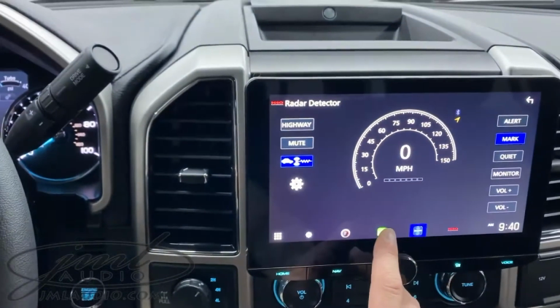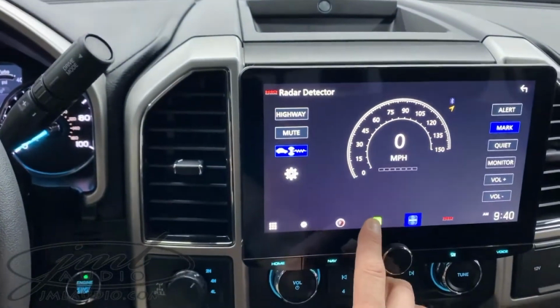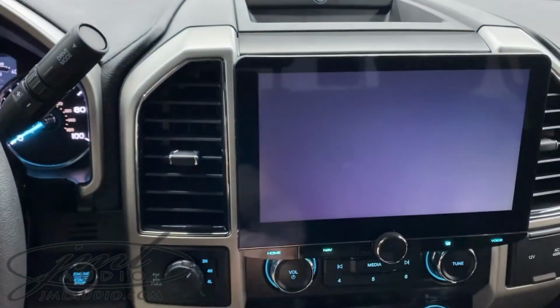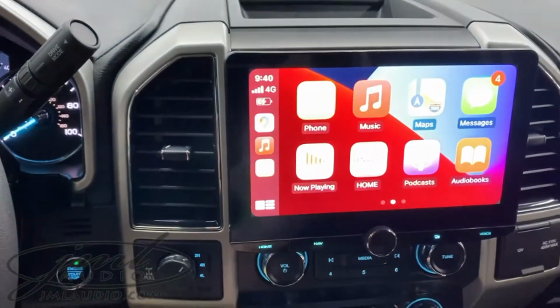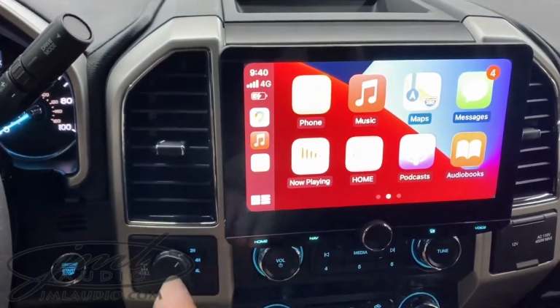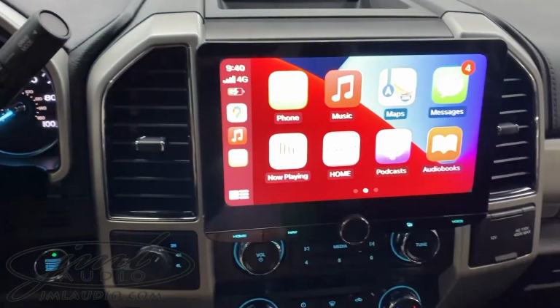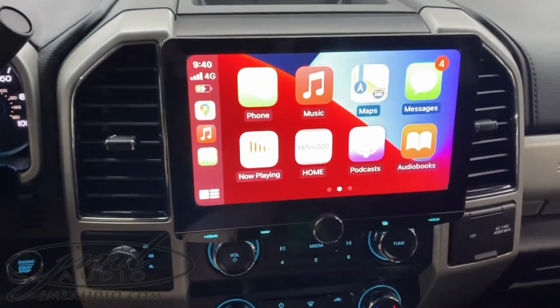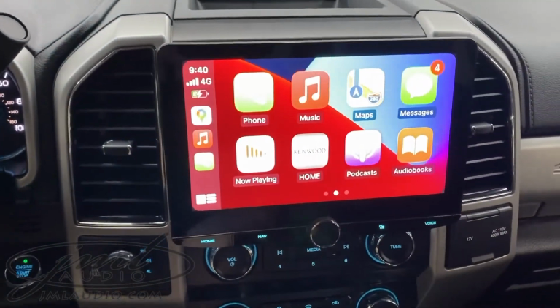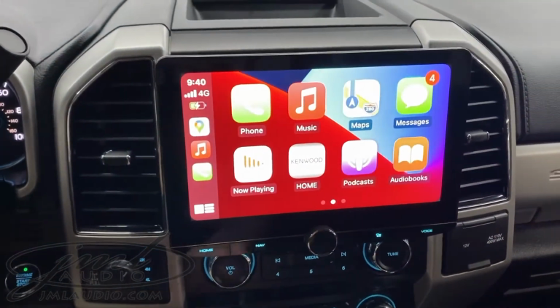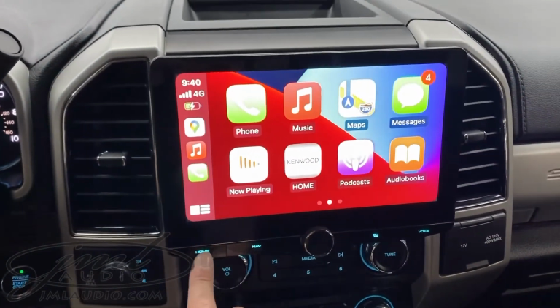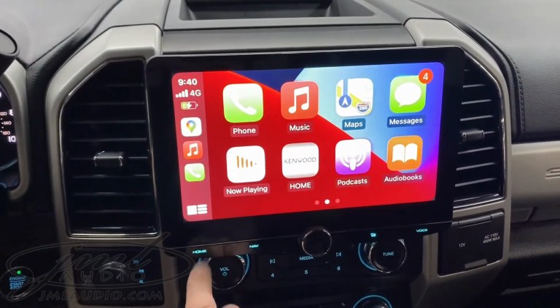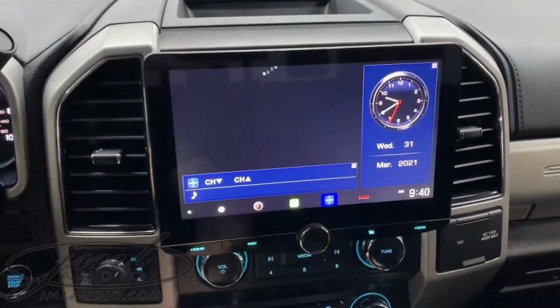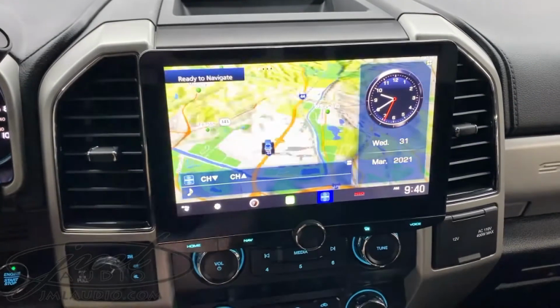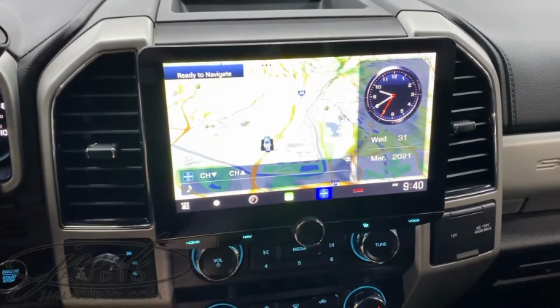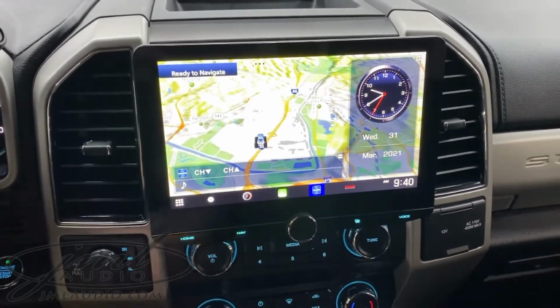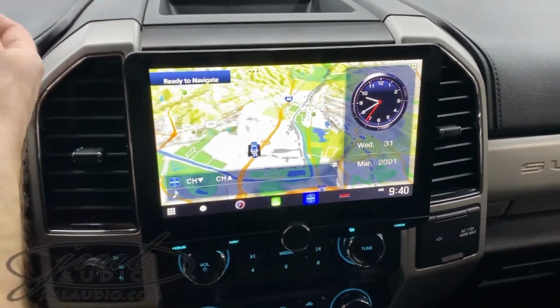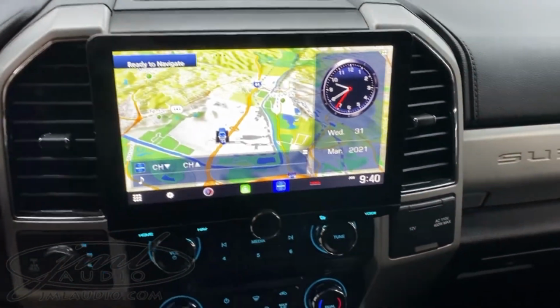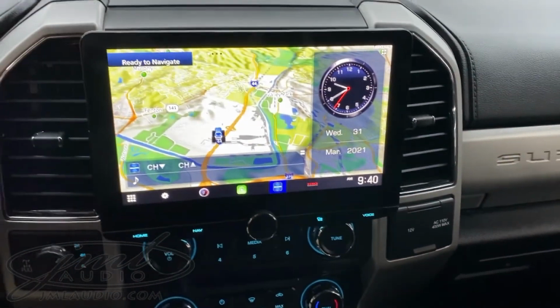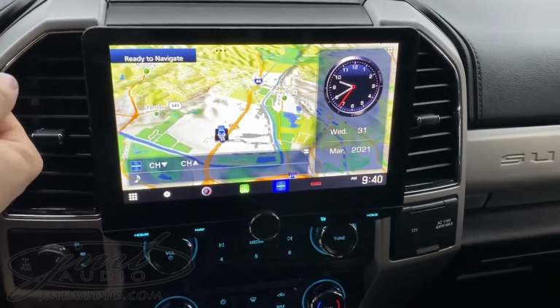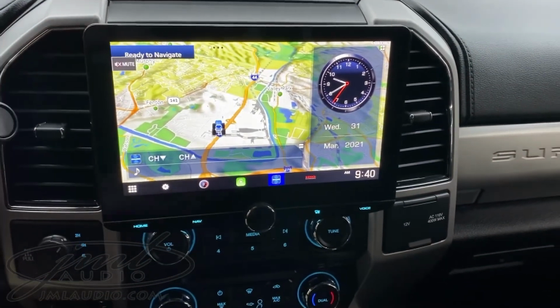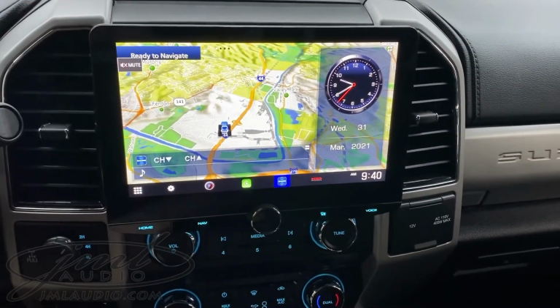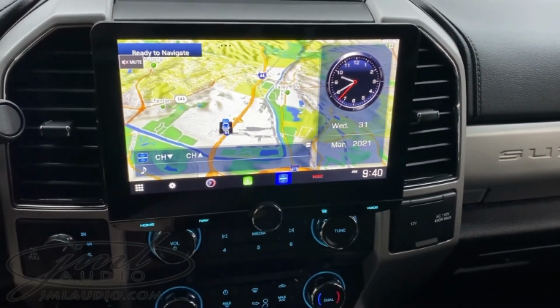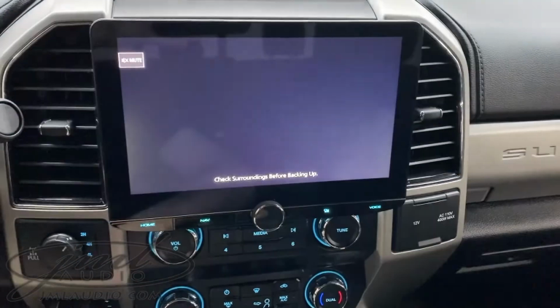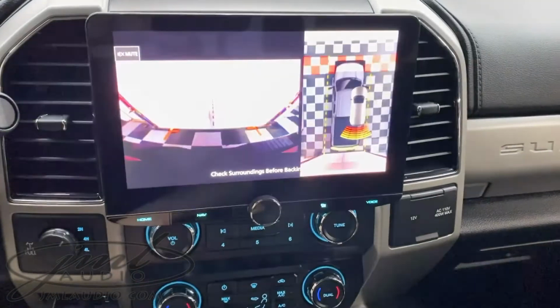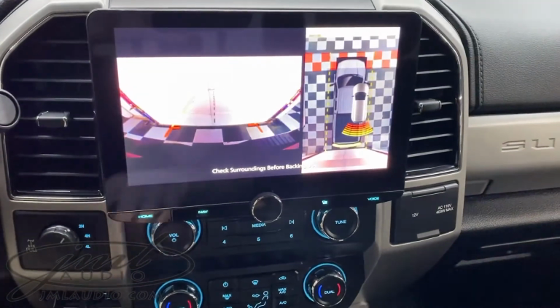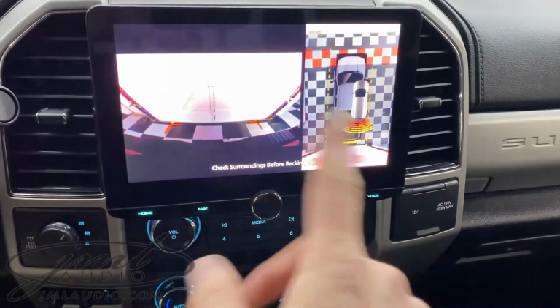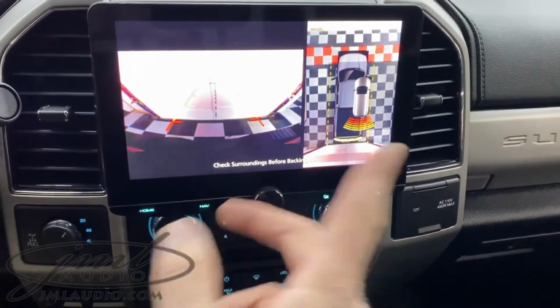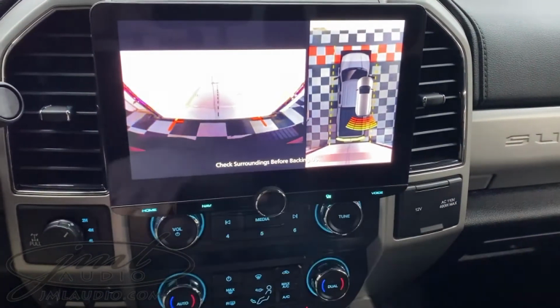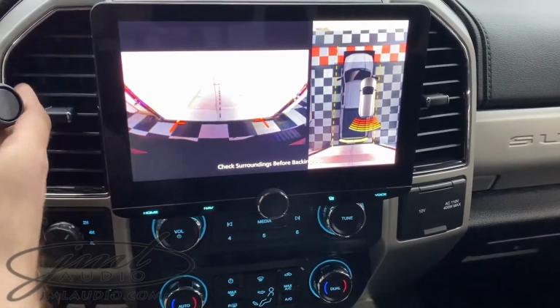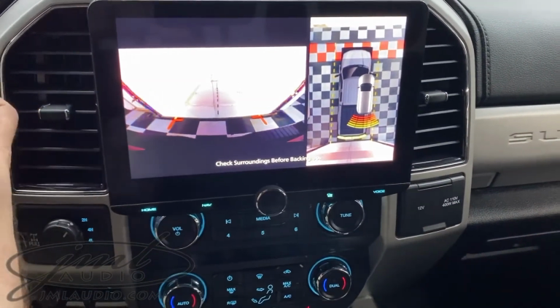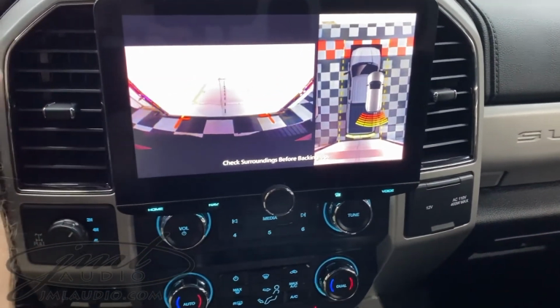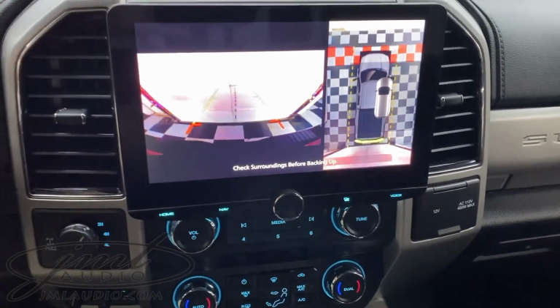The unit supports Apple CarPlay whether it's wired or wireless, as well as Android Auto and of course satellite radio. The original factory functionality — in this case the 360 cameras — are maintained. They just come through our main system itself.